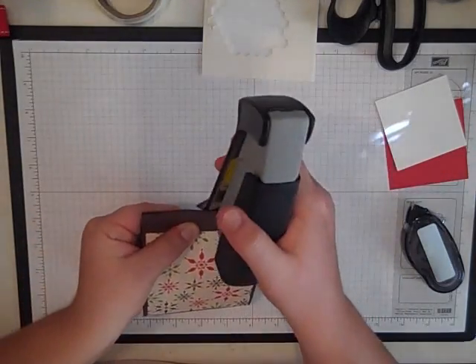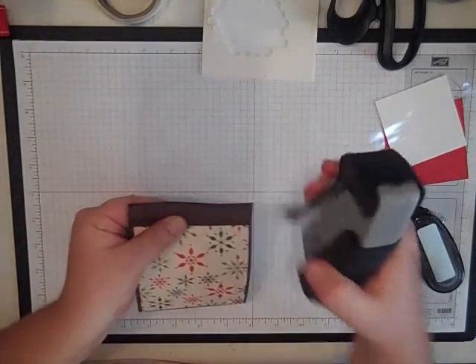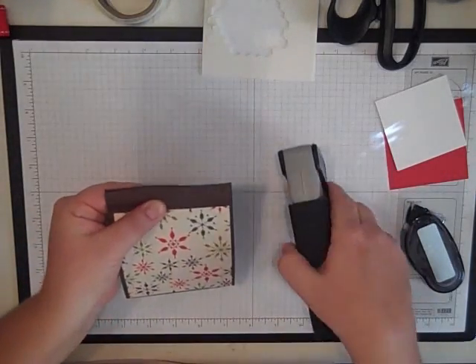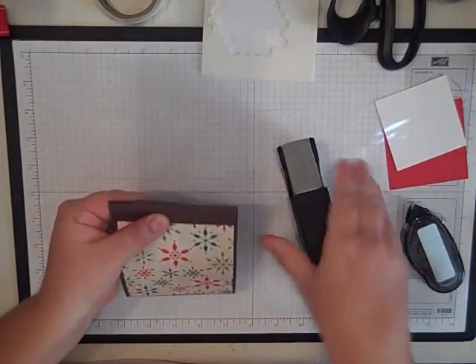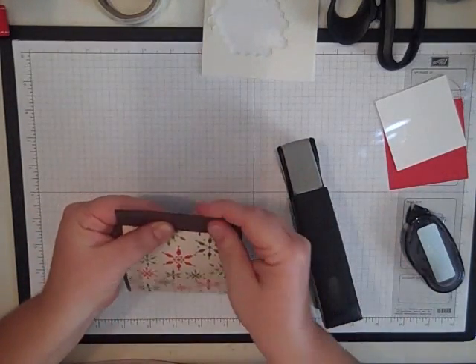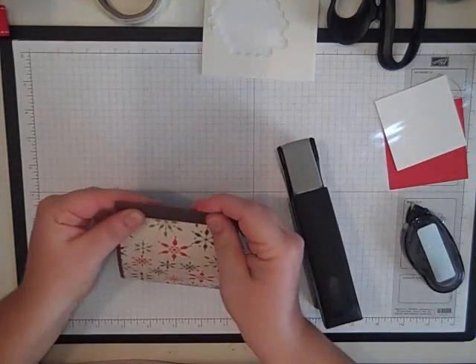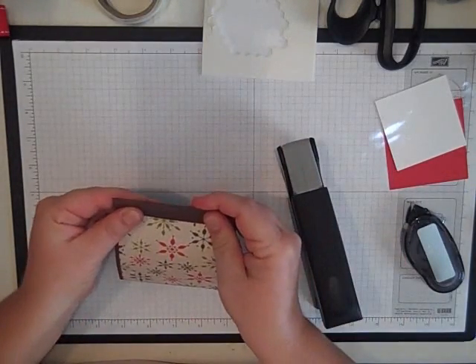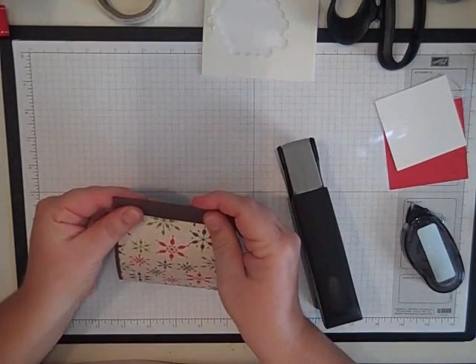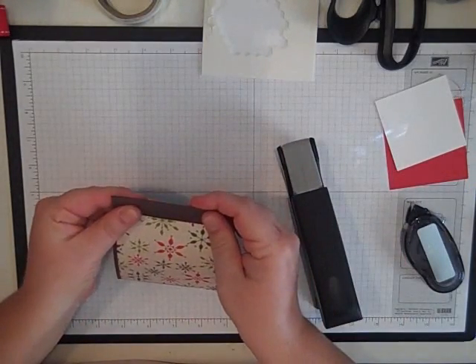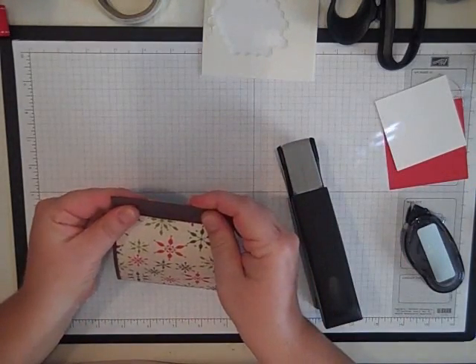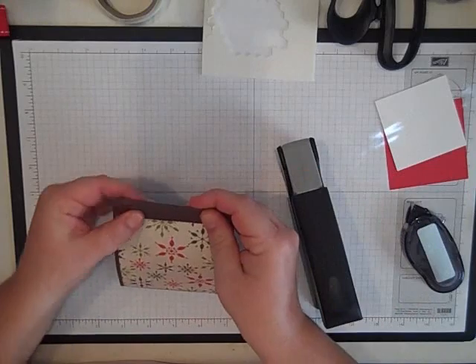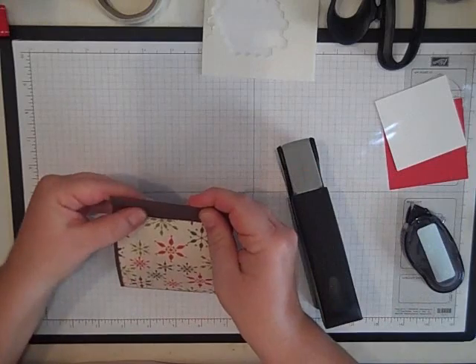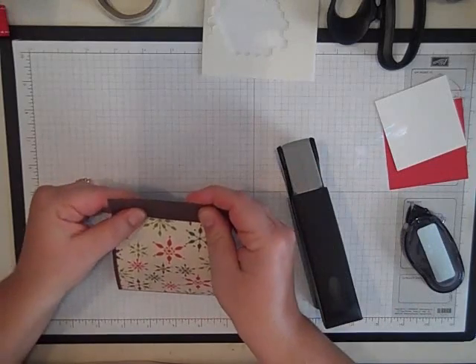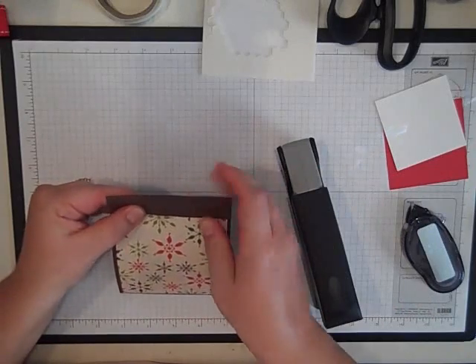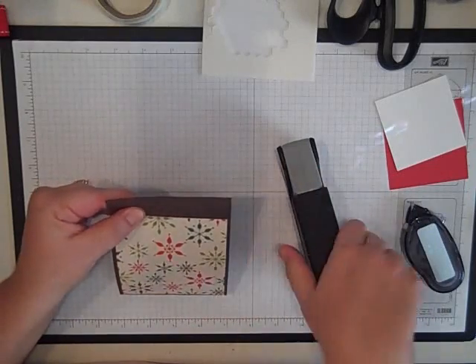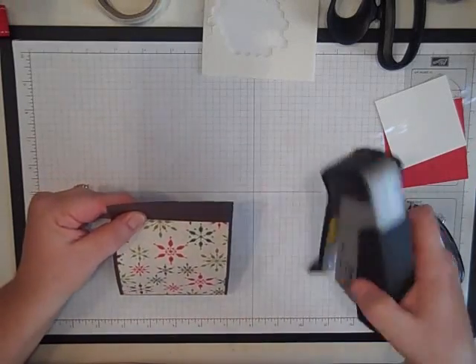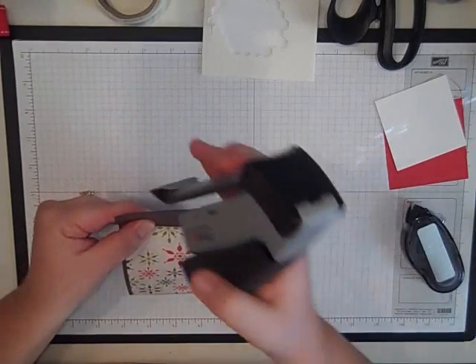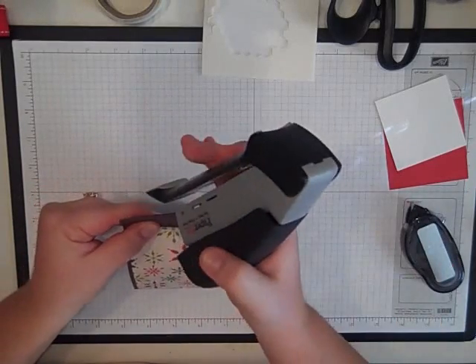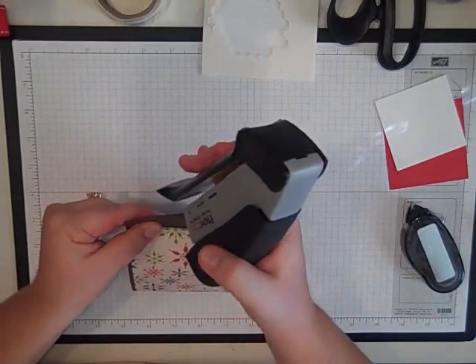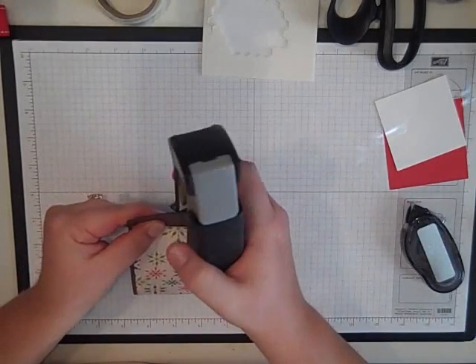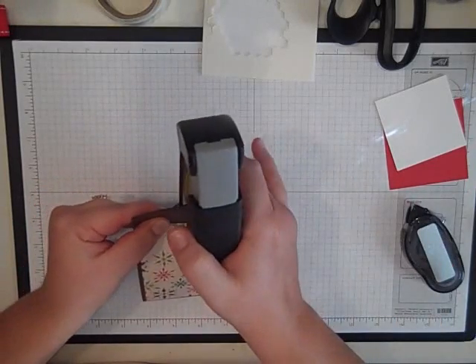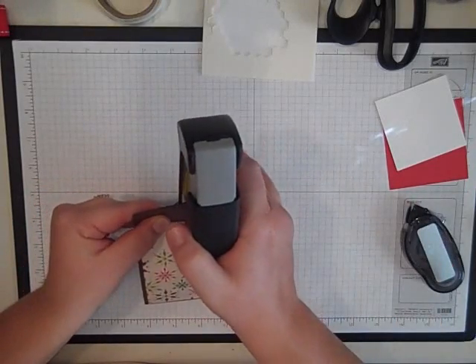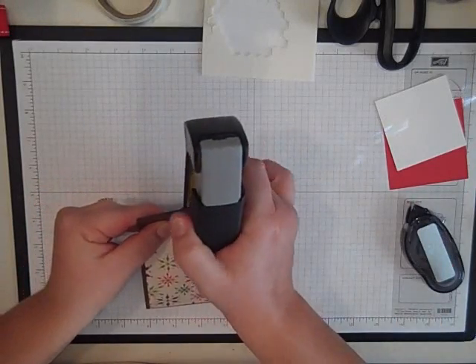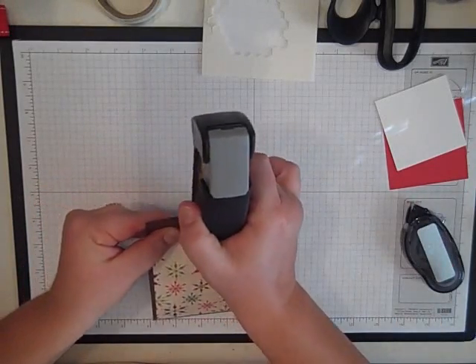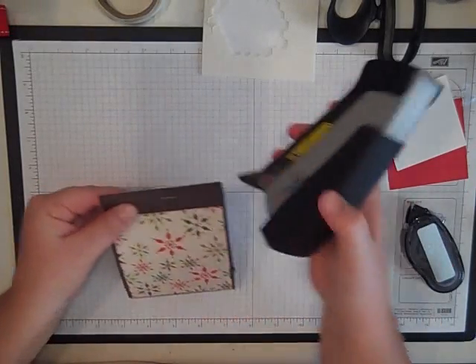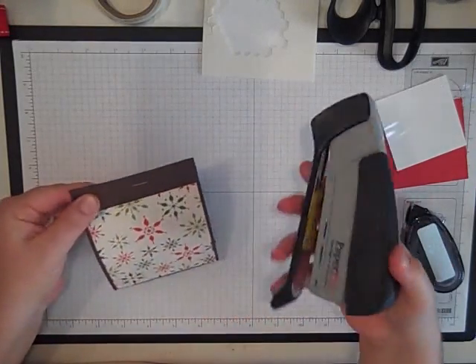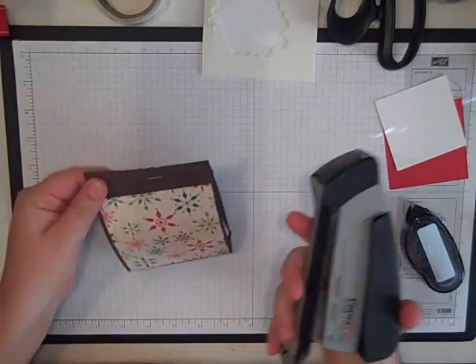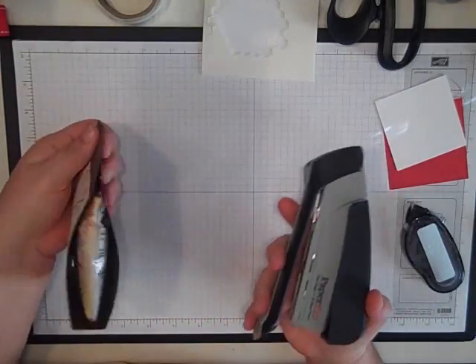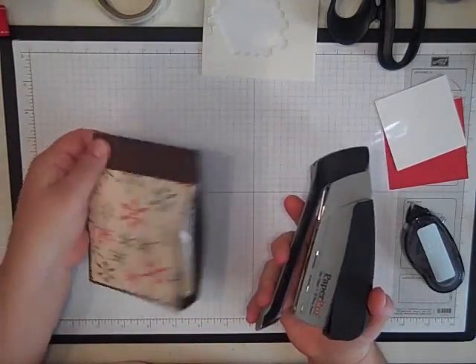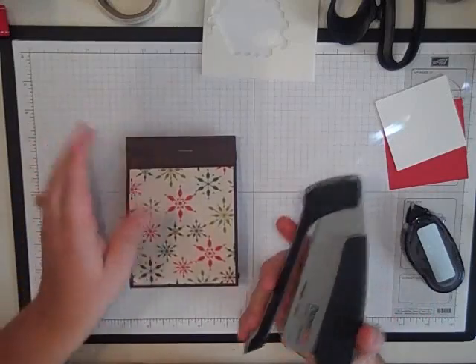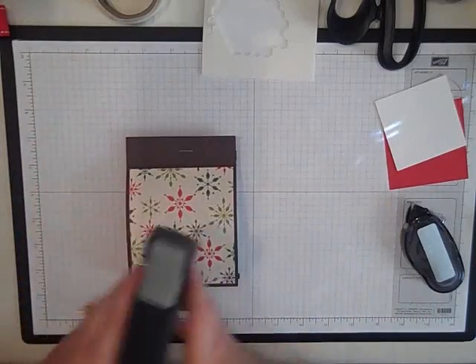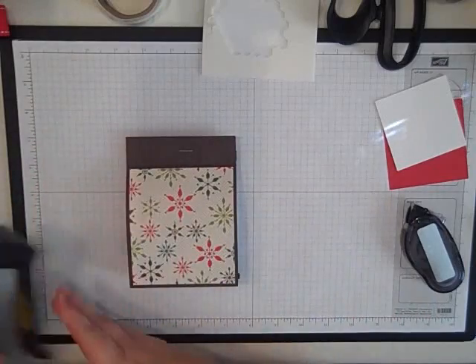This stapler is one of those ones I got at Sam's too that pretty much doesn't have to do anything — it staples for you. I just barely touch it and the staple goes in.